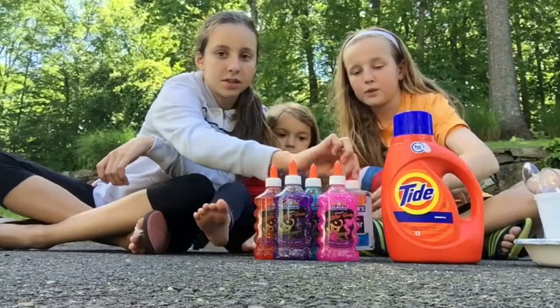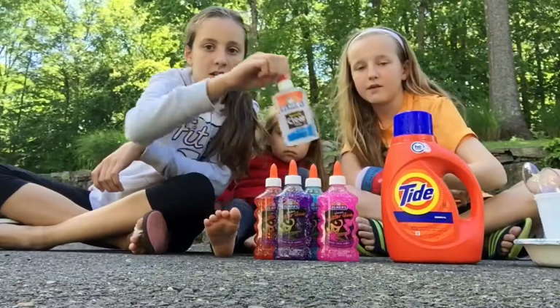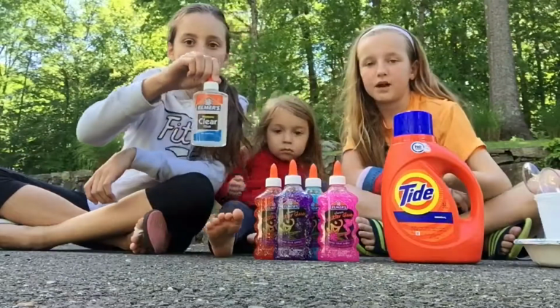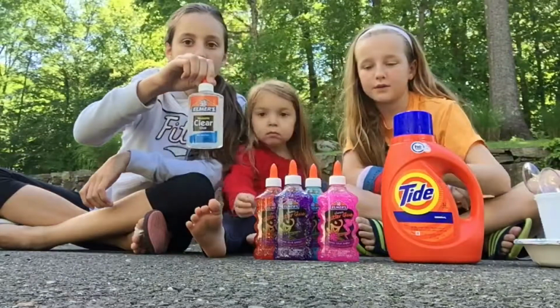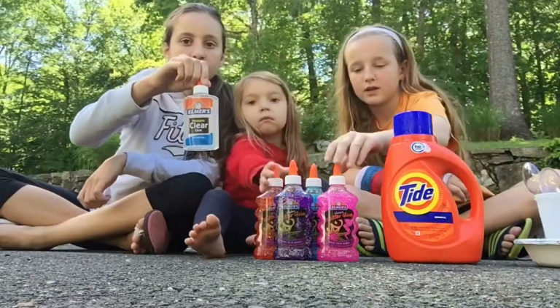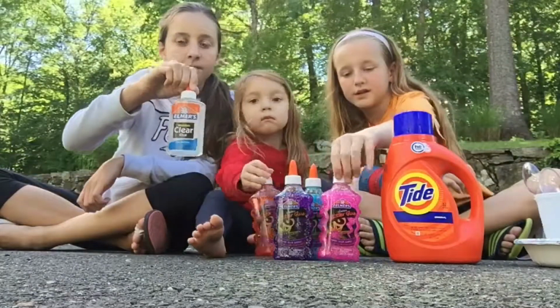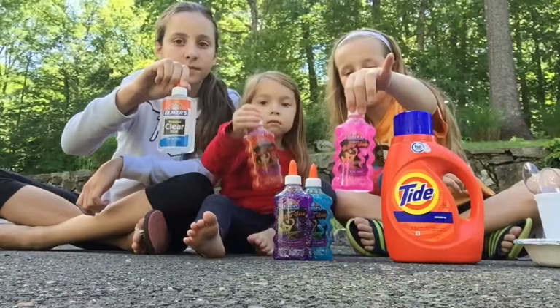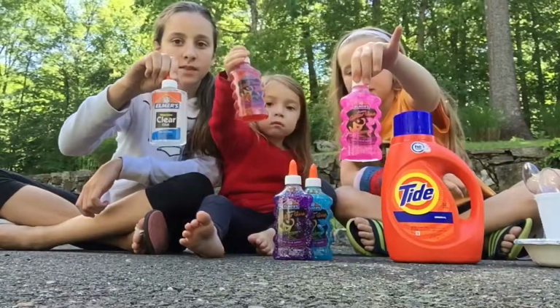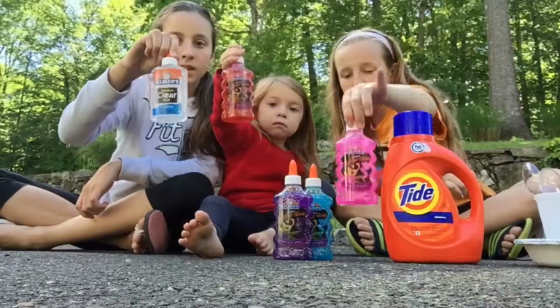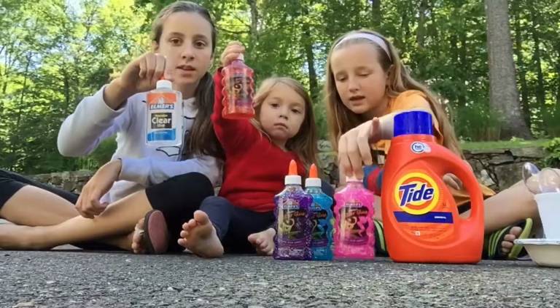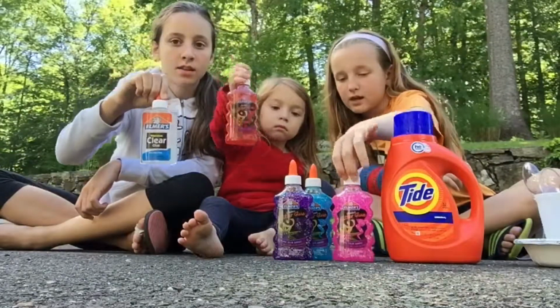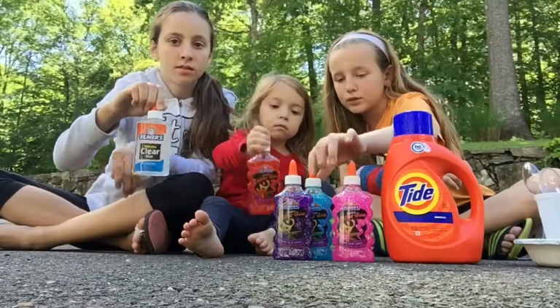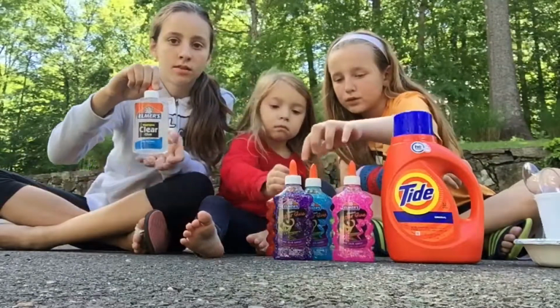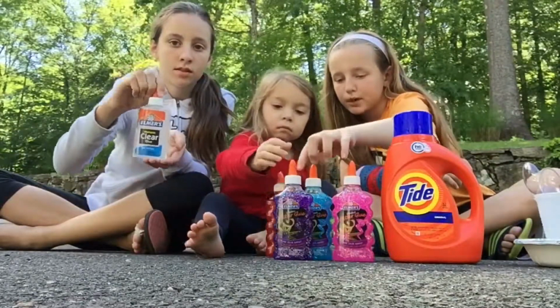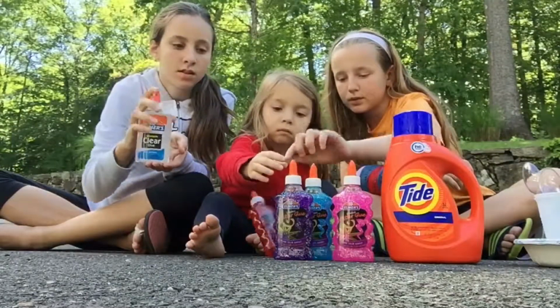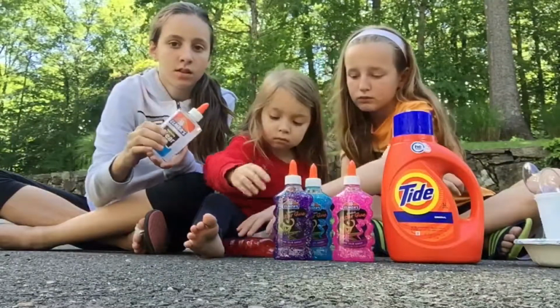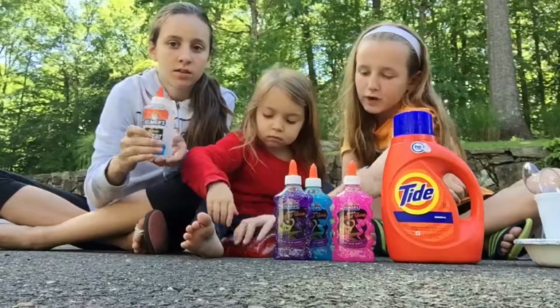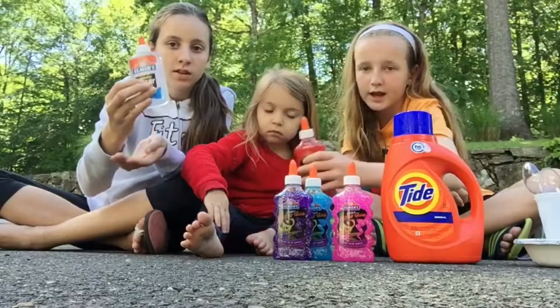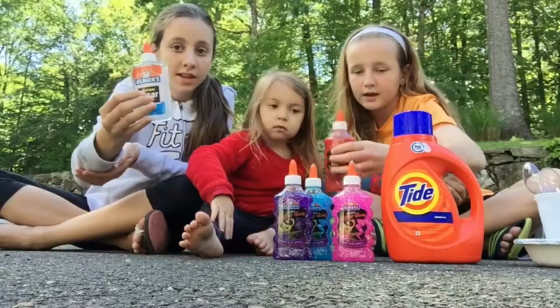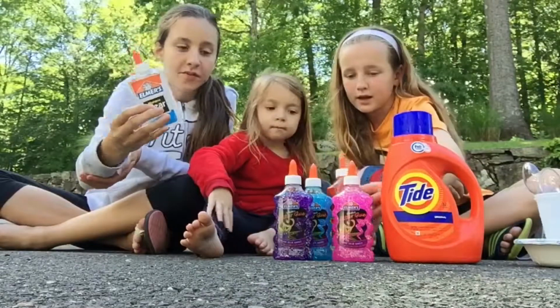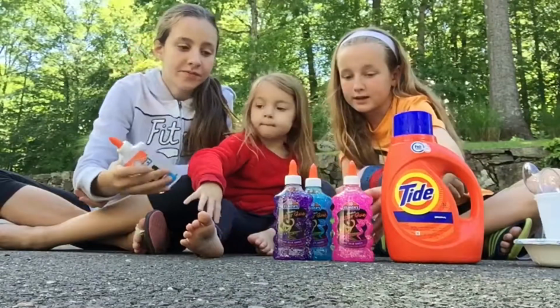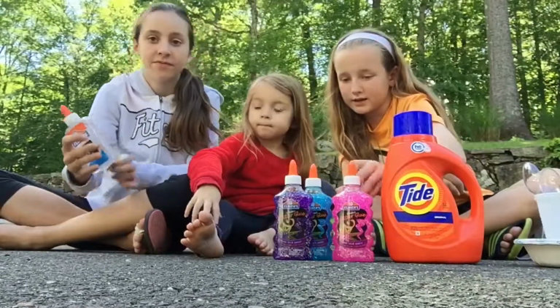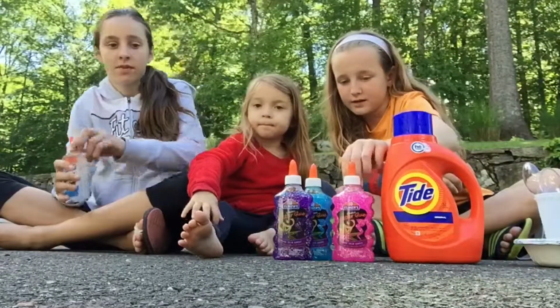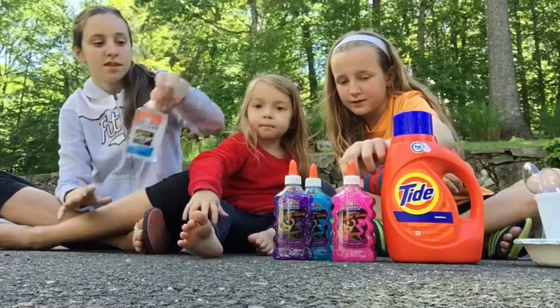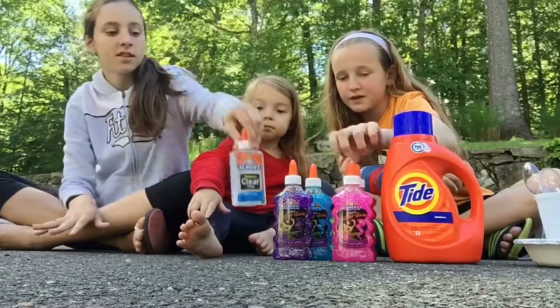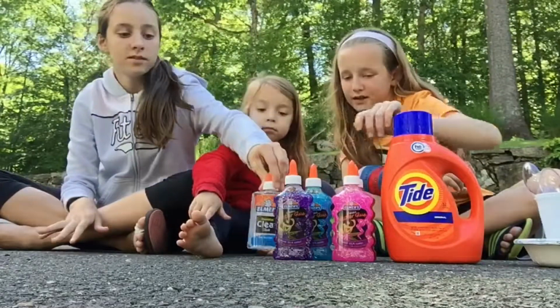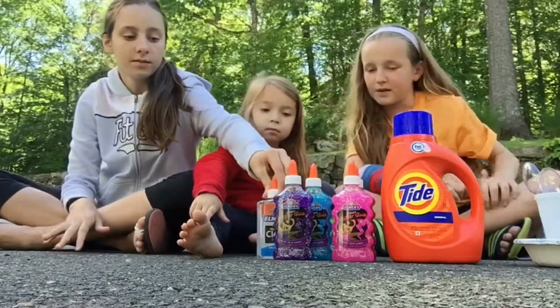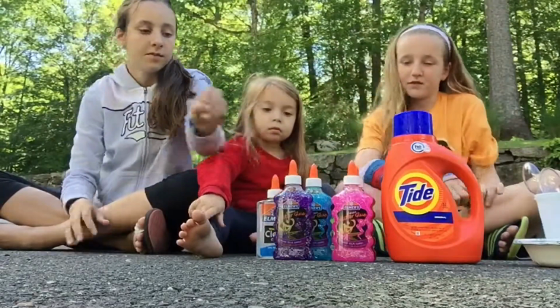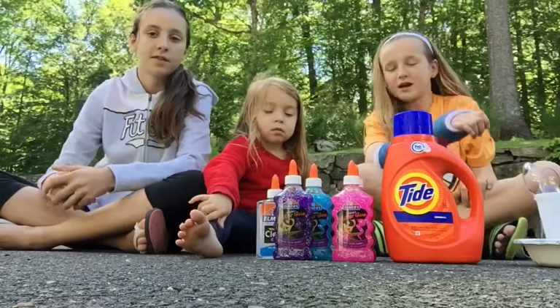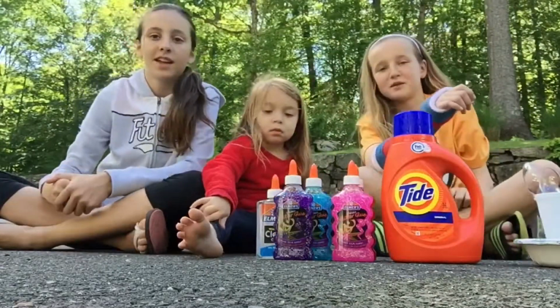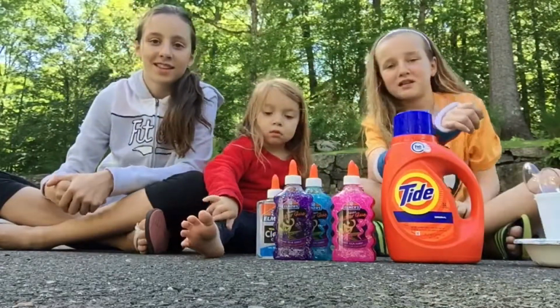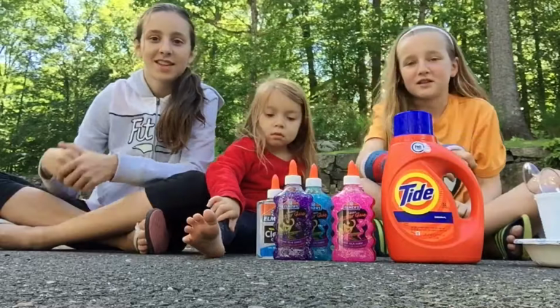We have a lot of different colors here. We have pink, blue, purple, red, clear and clear. Clear is like my favorite one — I love making clear glue.